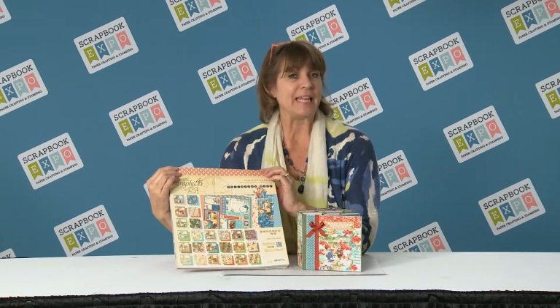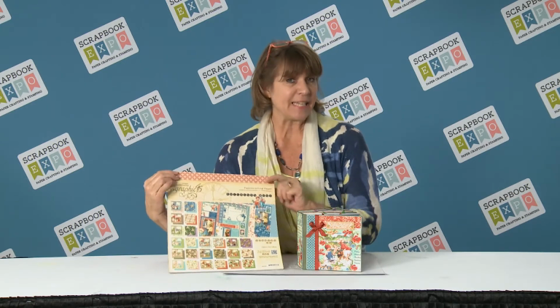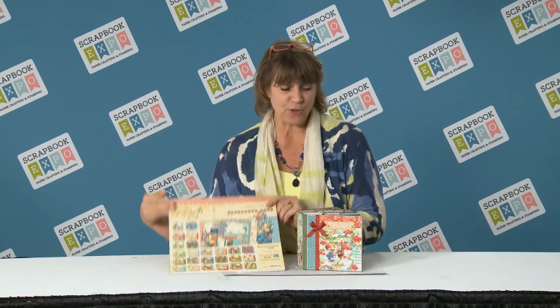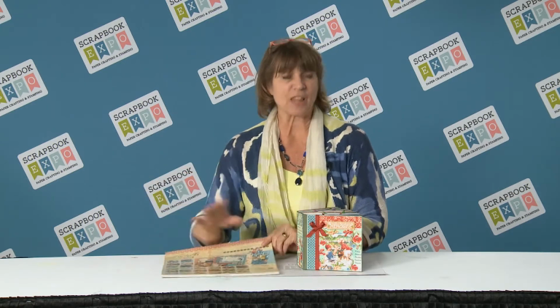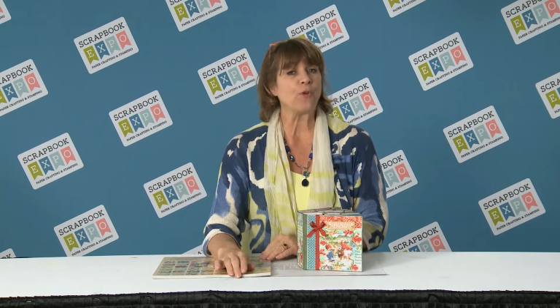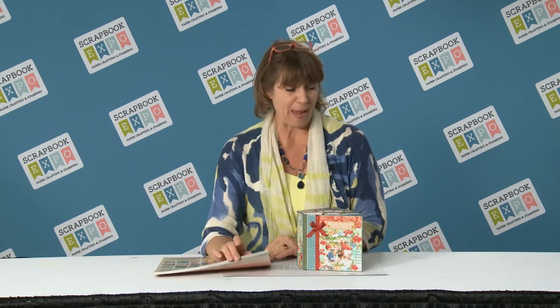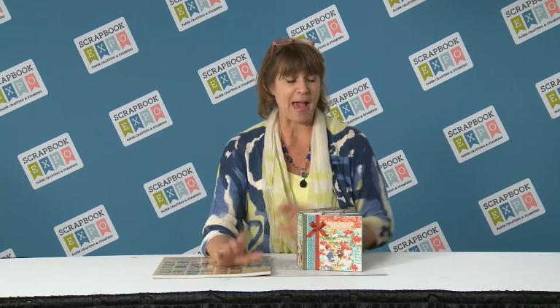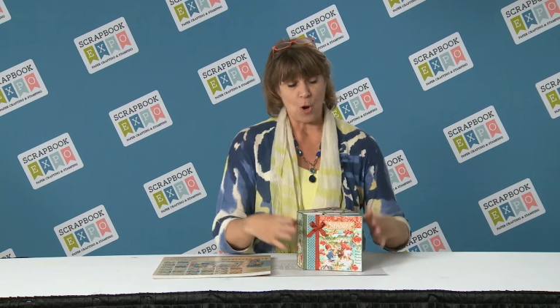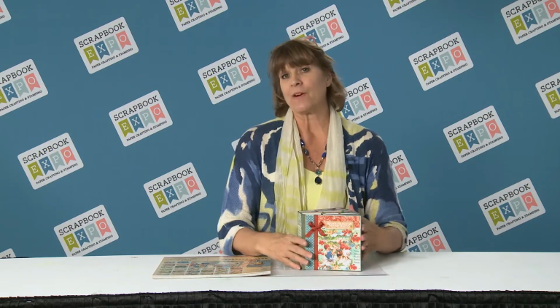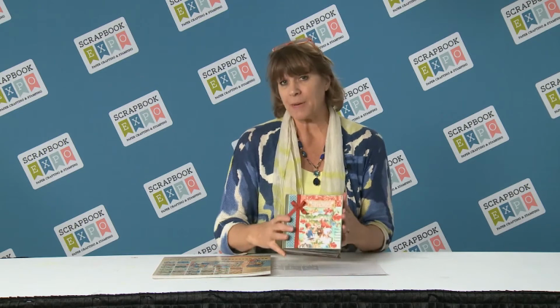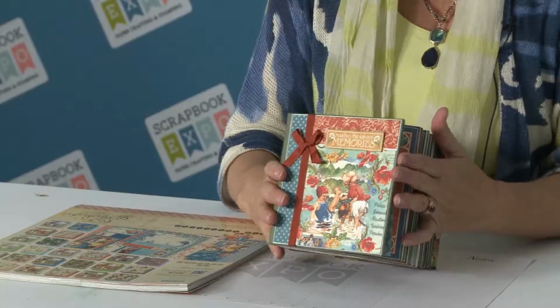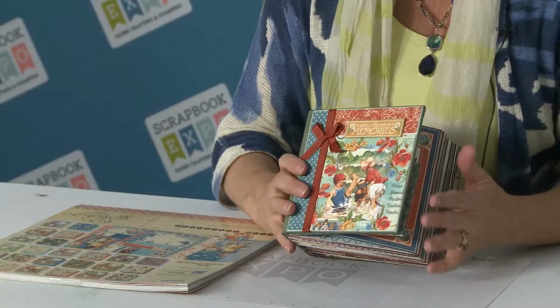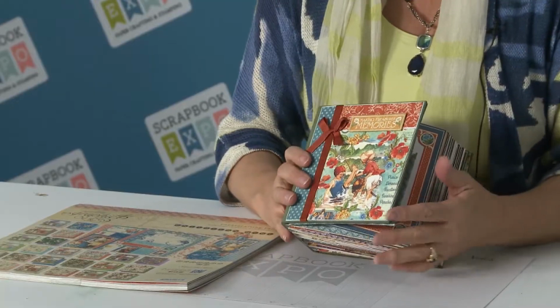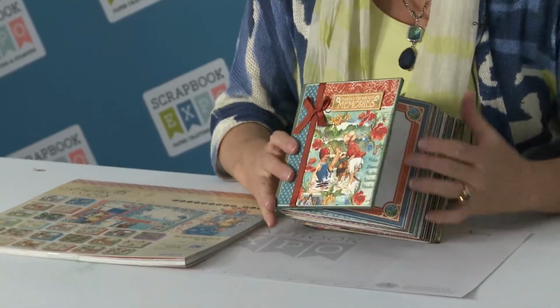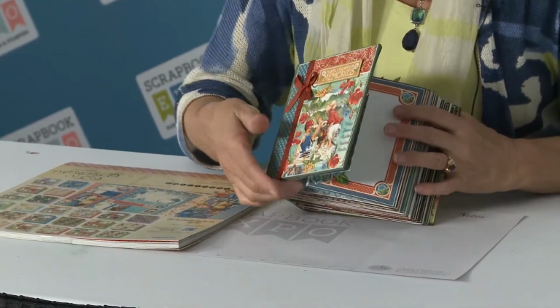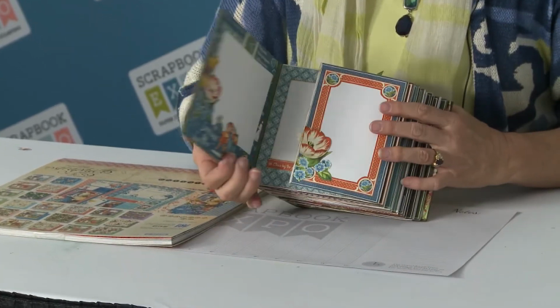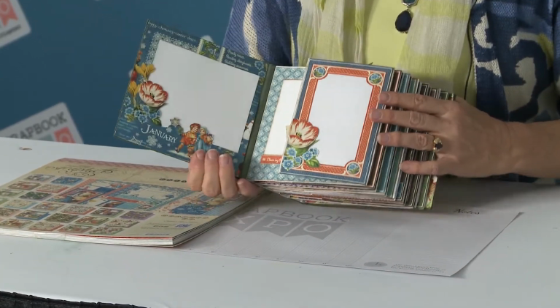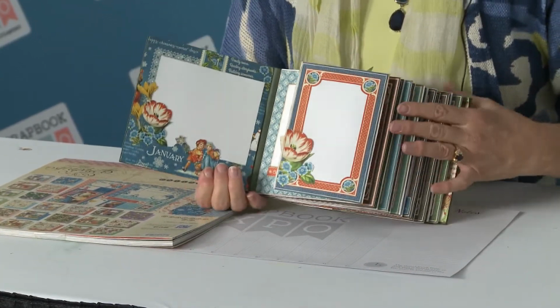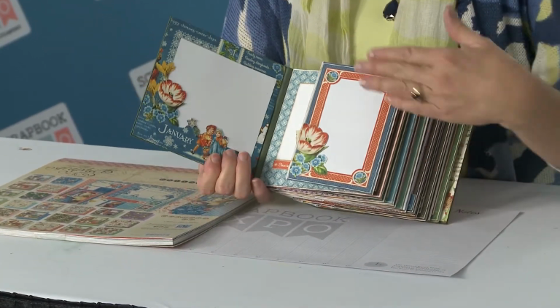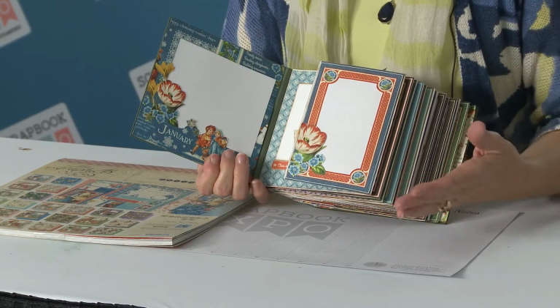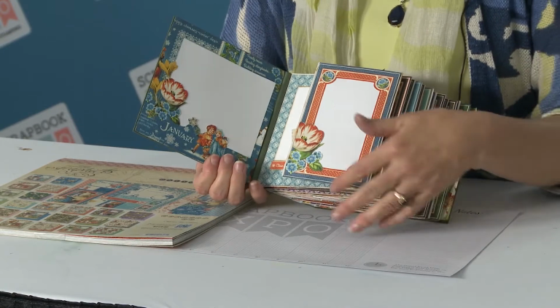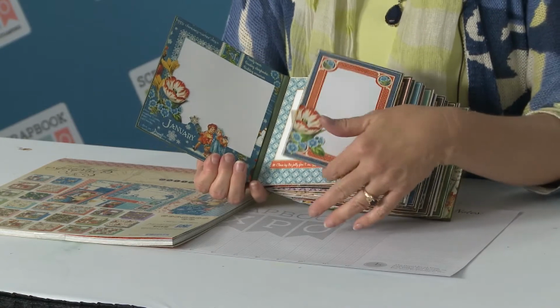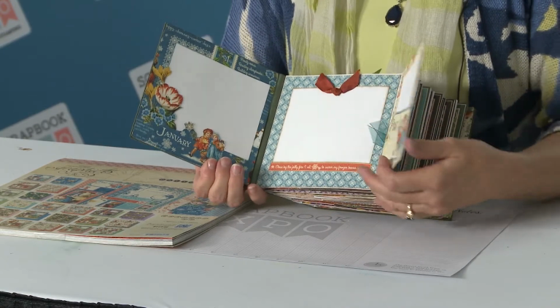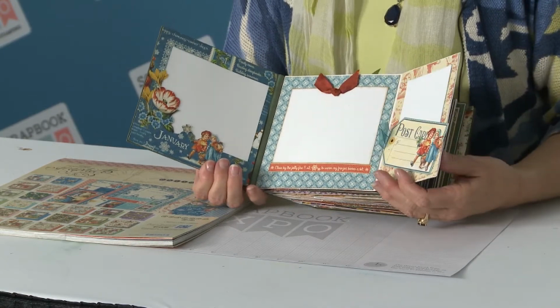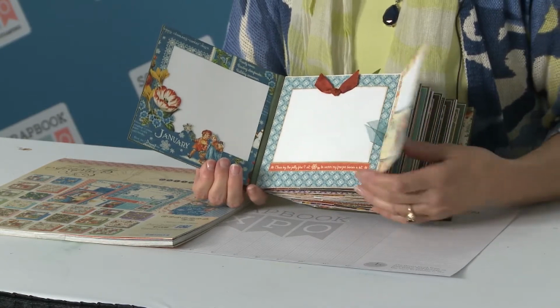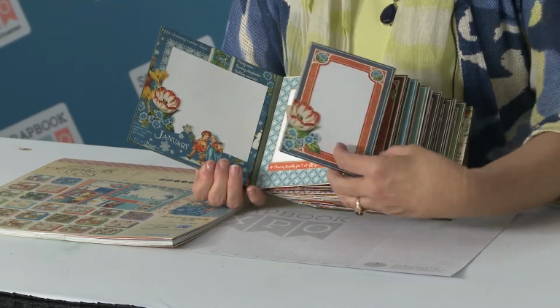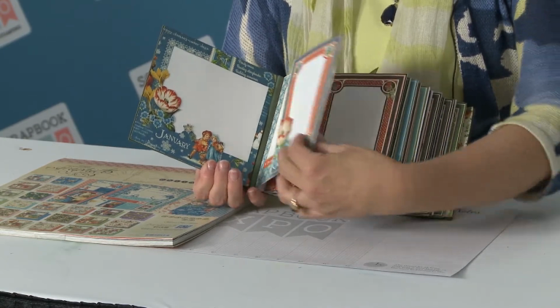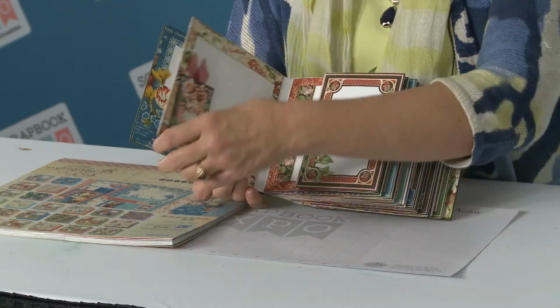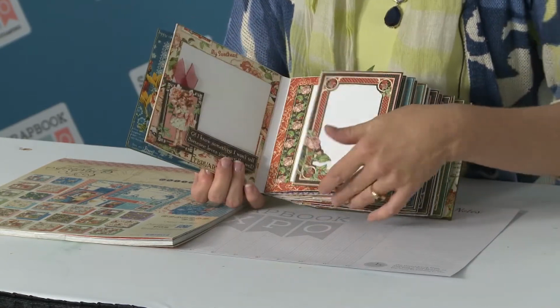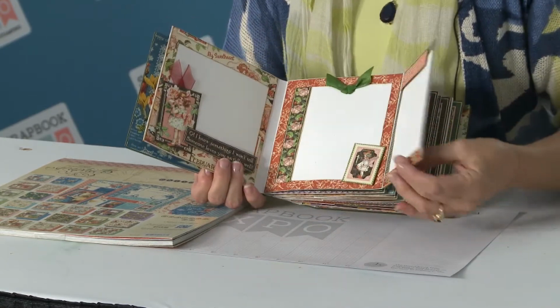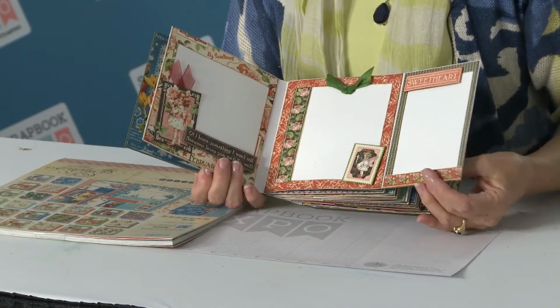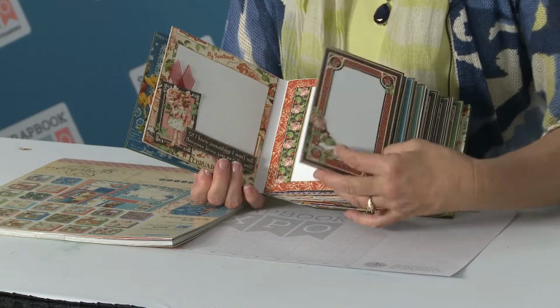In this kit of ours you're going to get the full paper pad and one of our six by six chunkies. Now with this little album, since it's kind of calendar based, you will be creating two pages and a flap that flips for every single month.